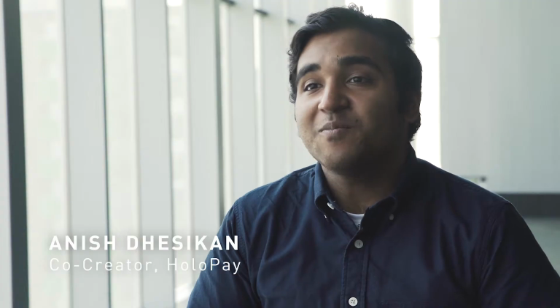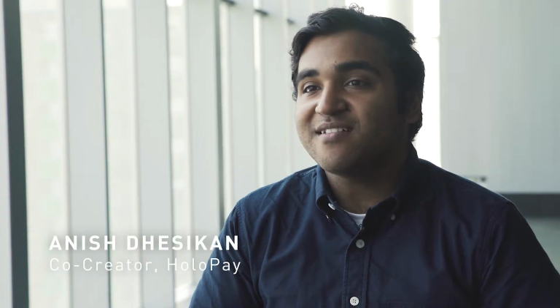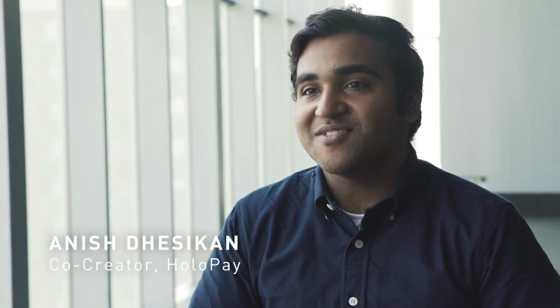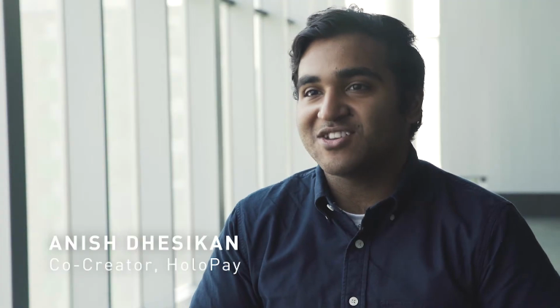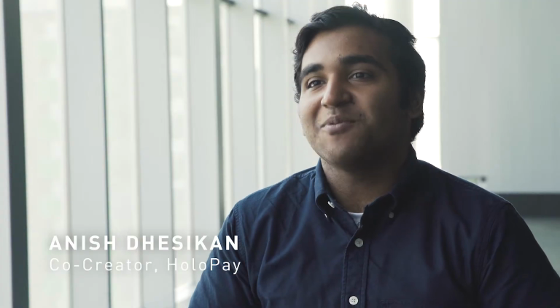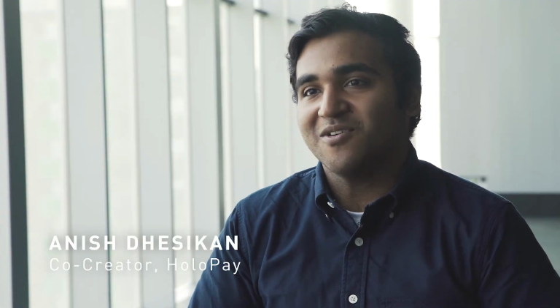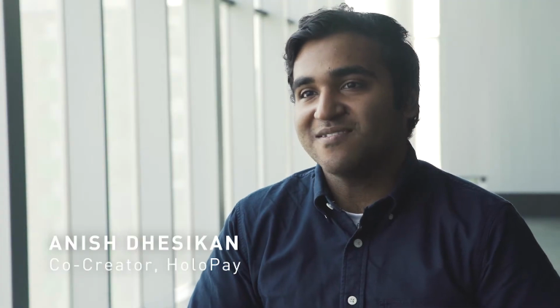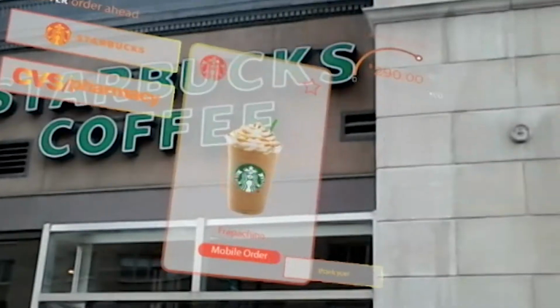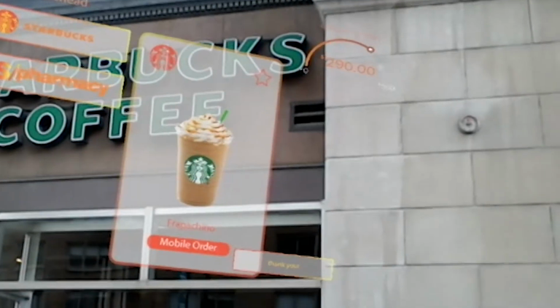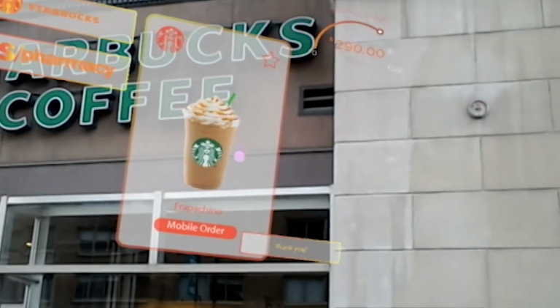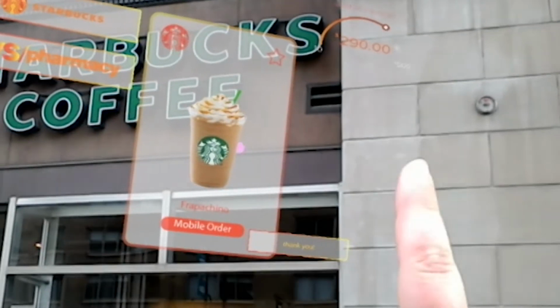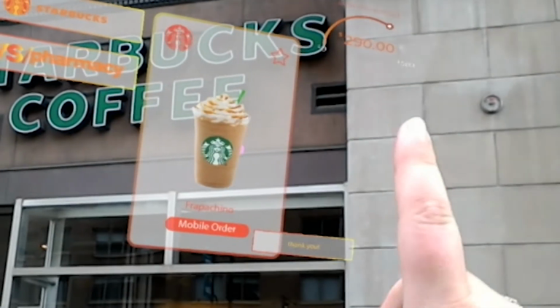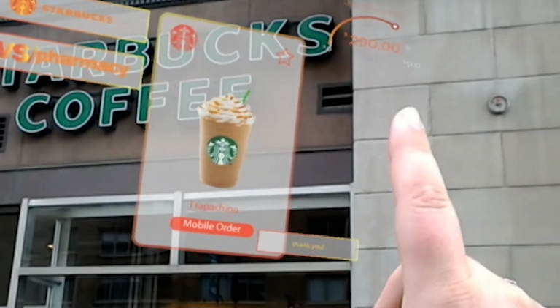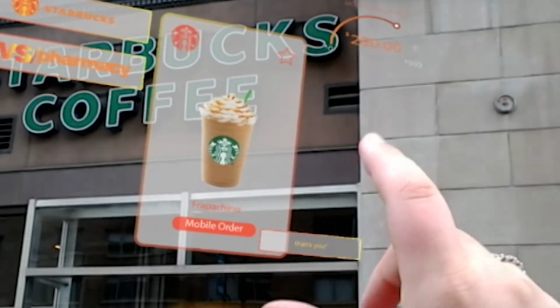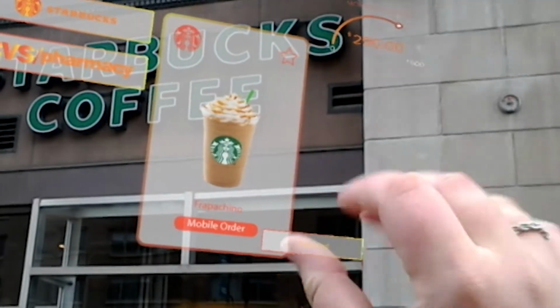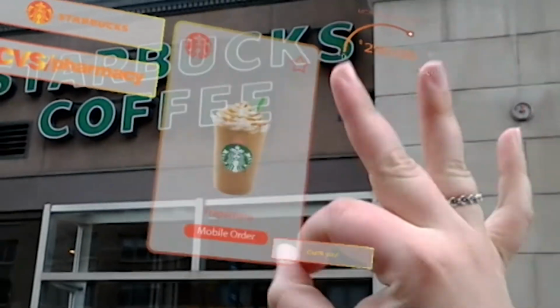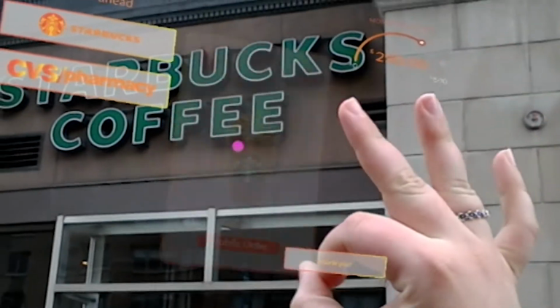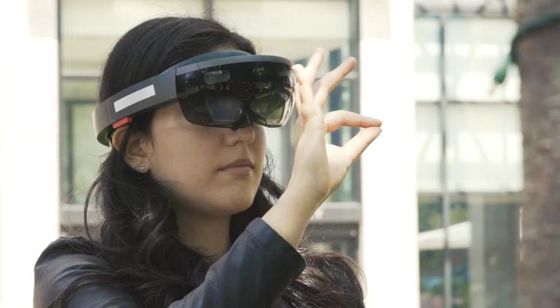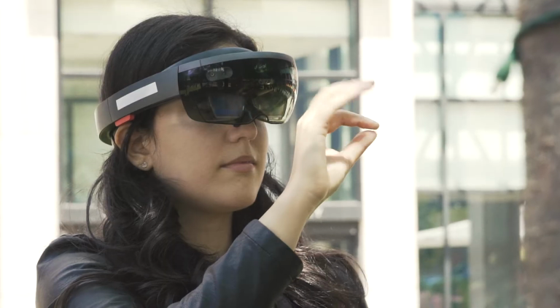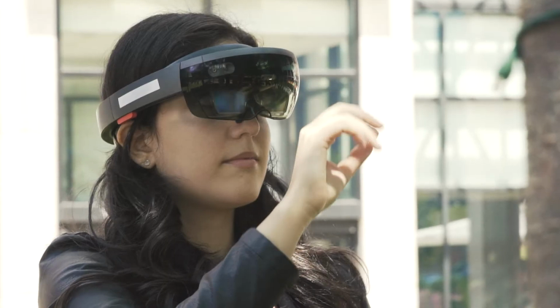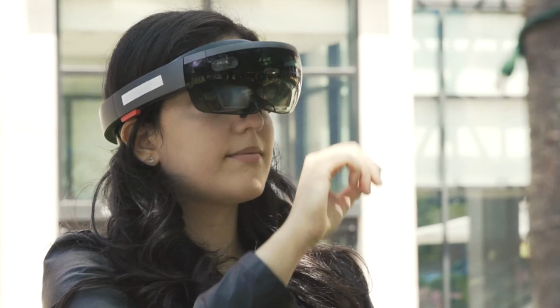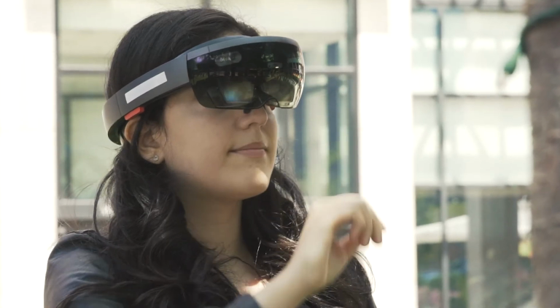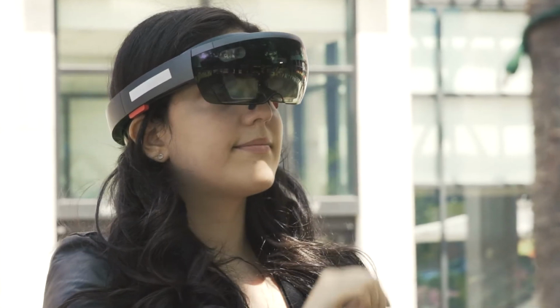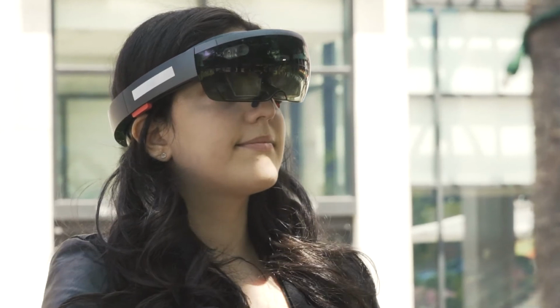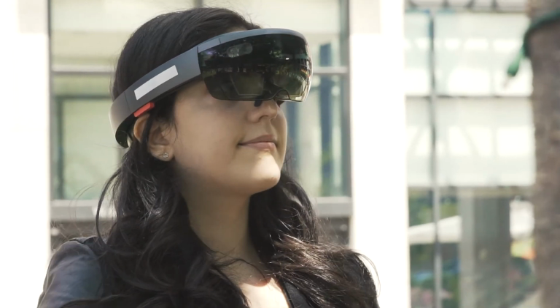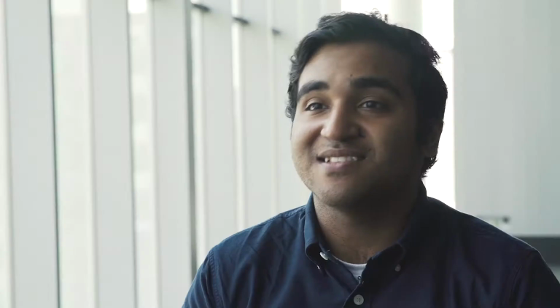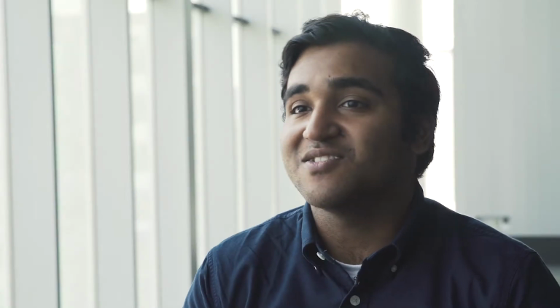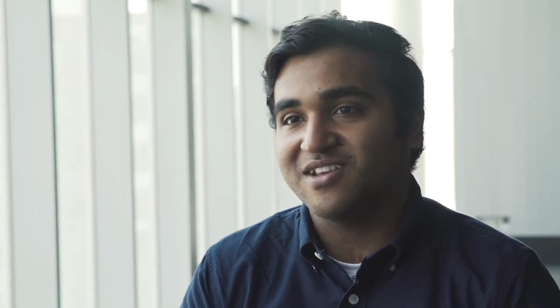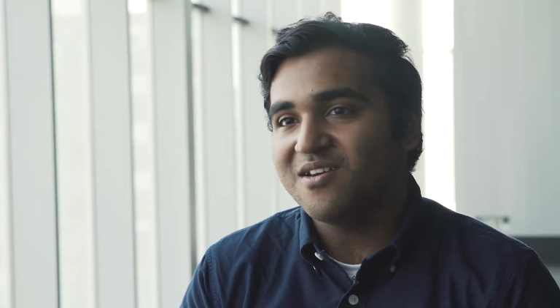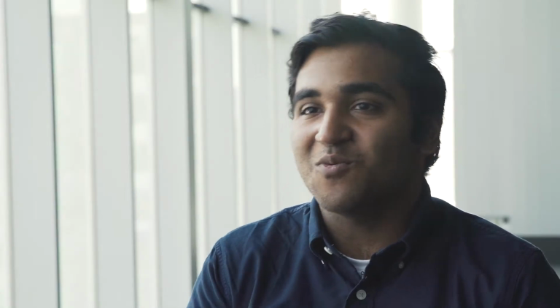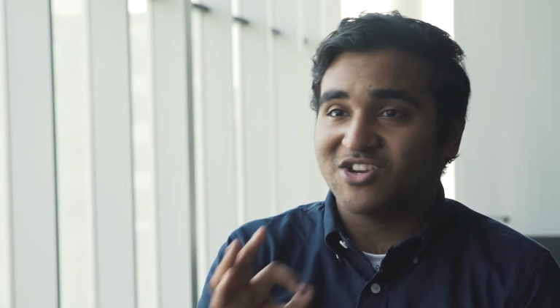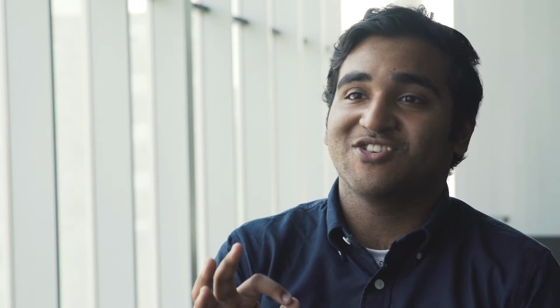HoloPay allows you to shop your world. It's a mixed reality application that allows users to quickly purchase items that they see on the street with one gesture.